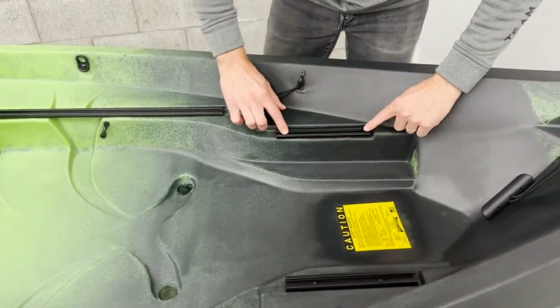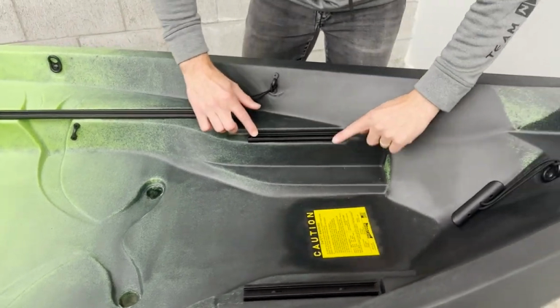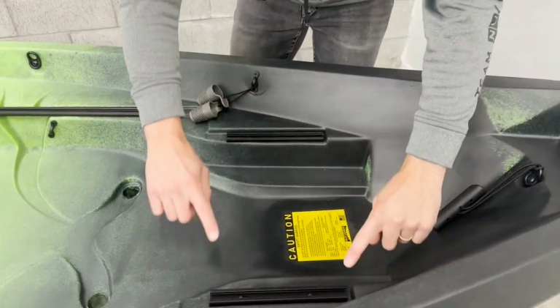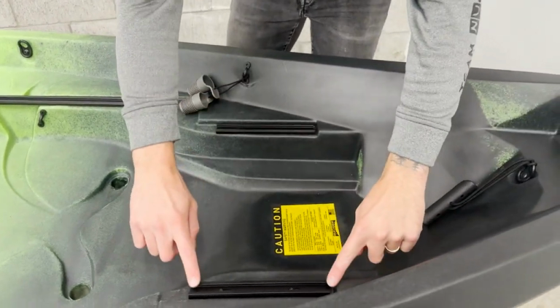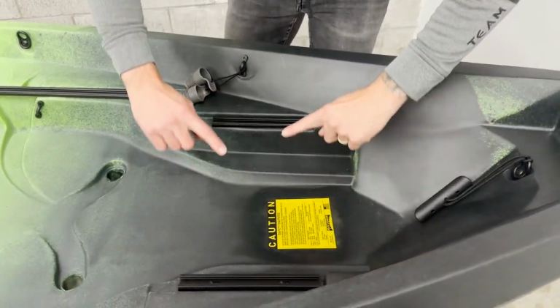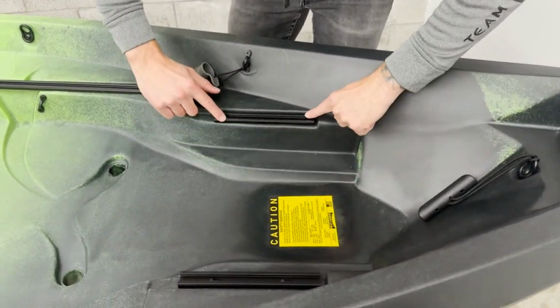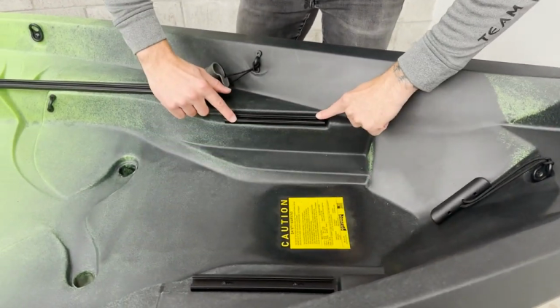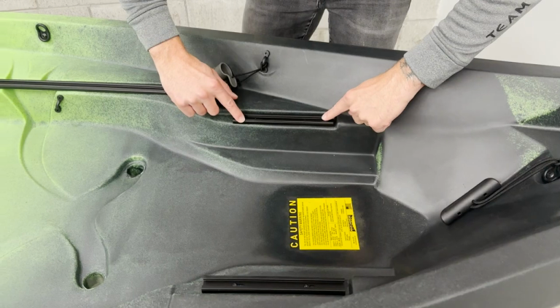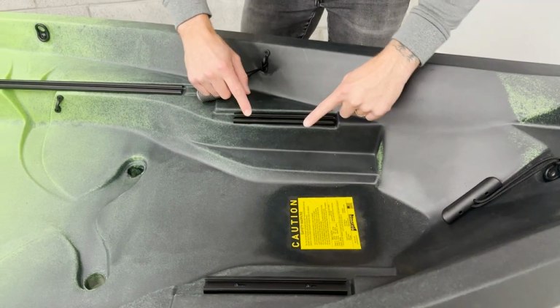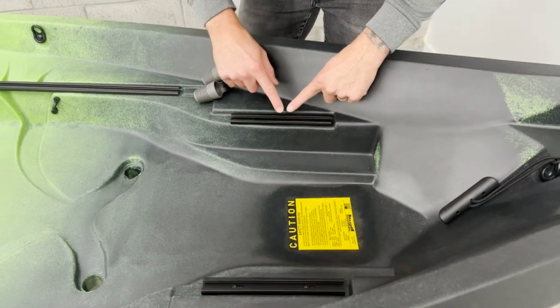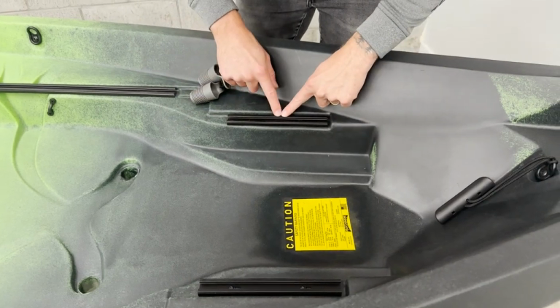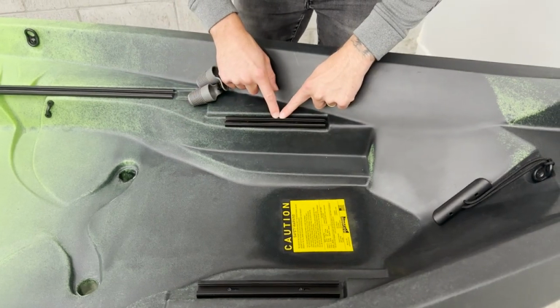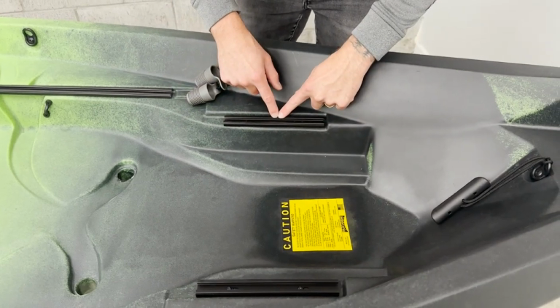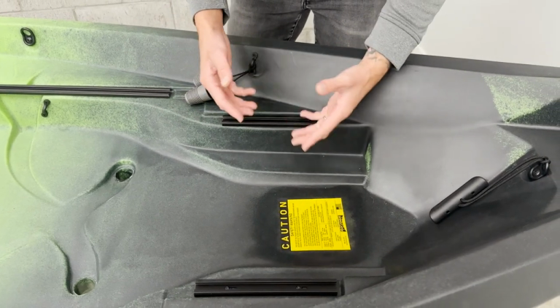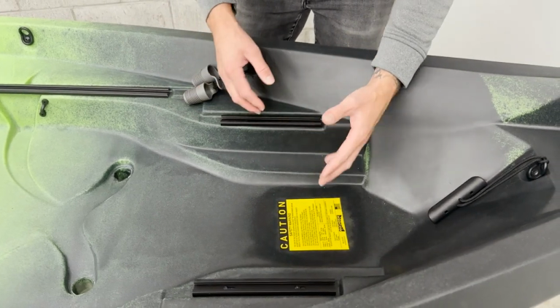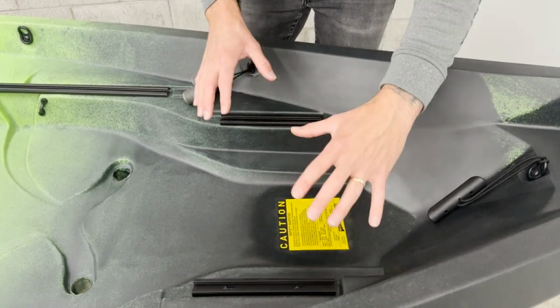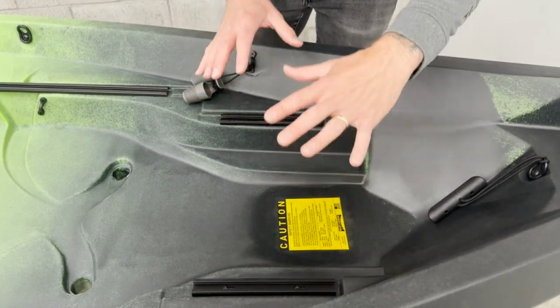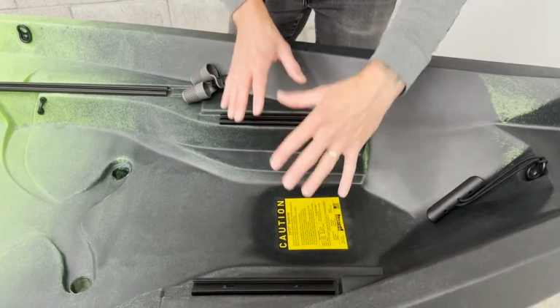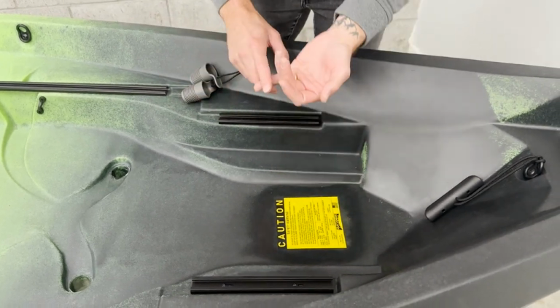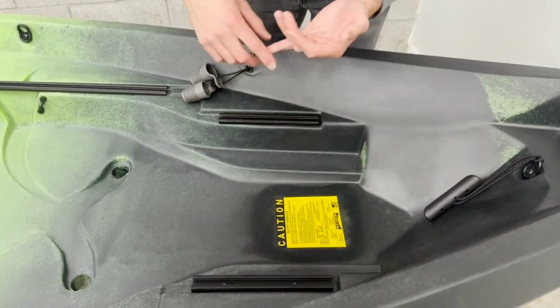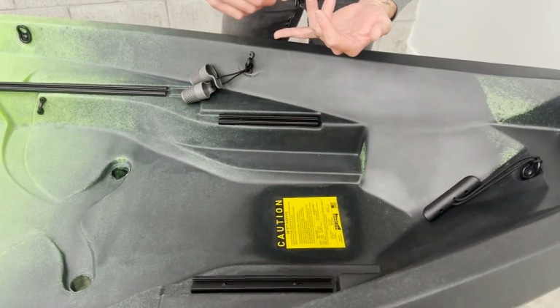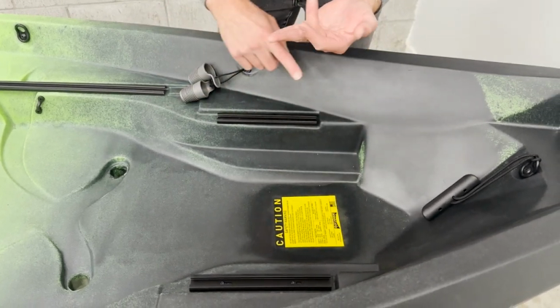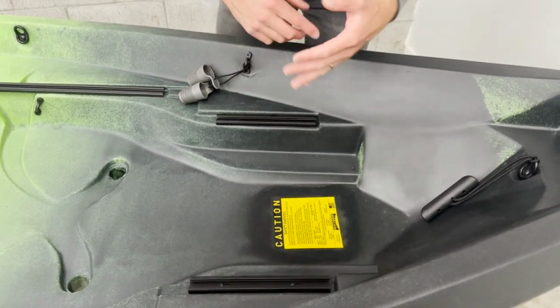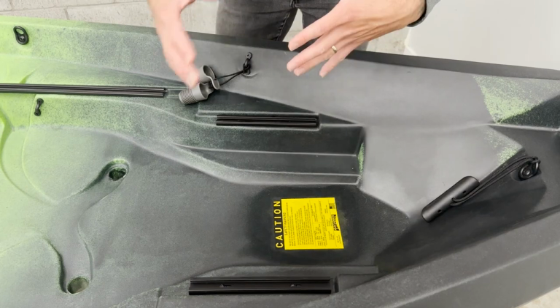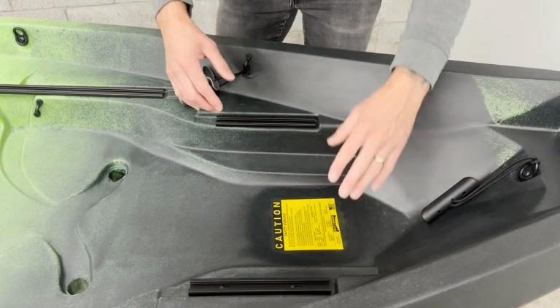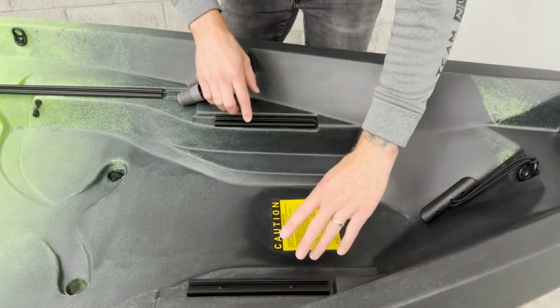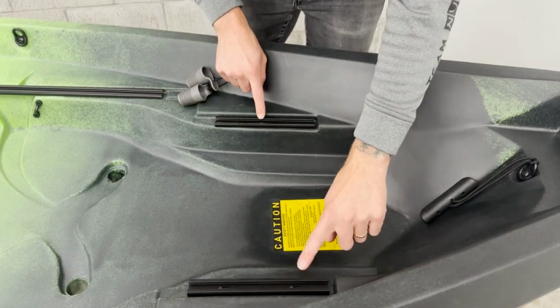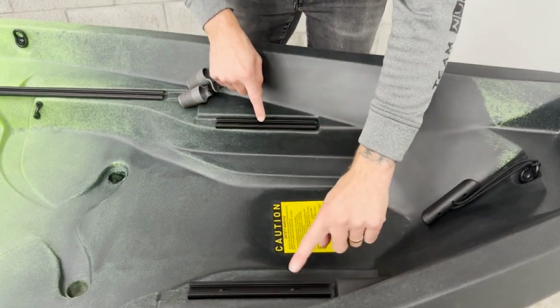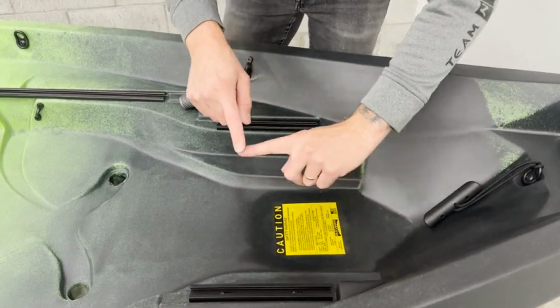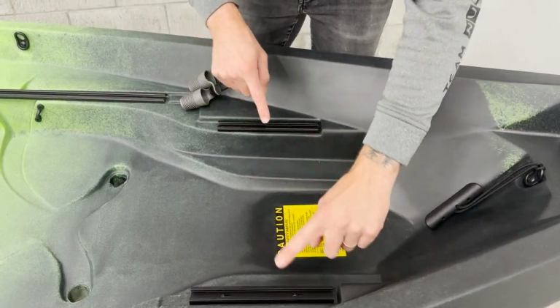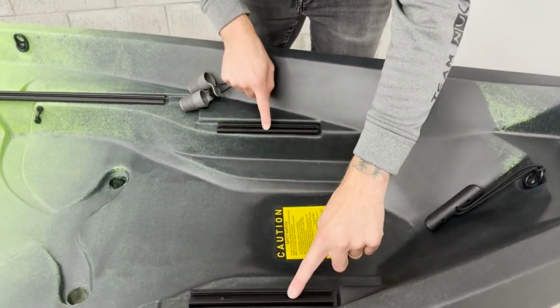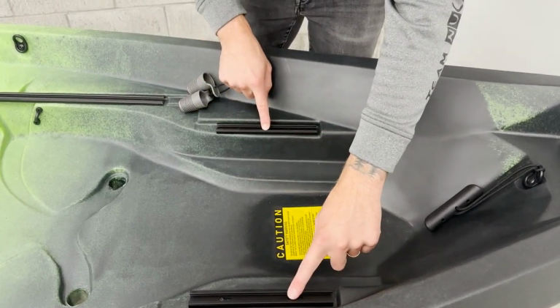We have two small sets of track in the back here, and these are going to be for track straps or other objects, so you can put down a cooler, black pack, or other items here and use the track straps to strap them down.